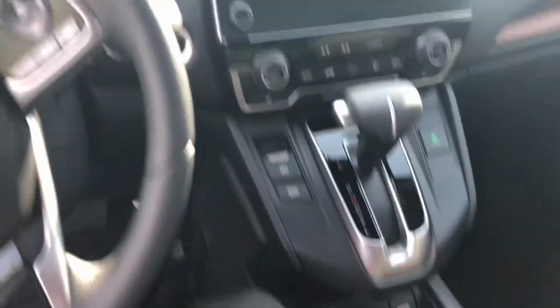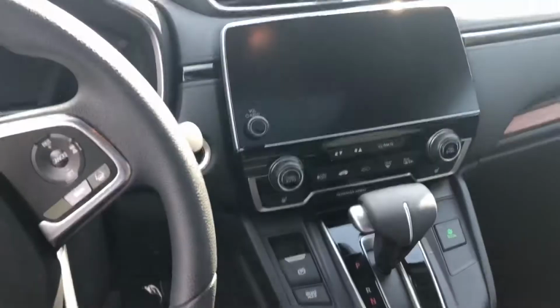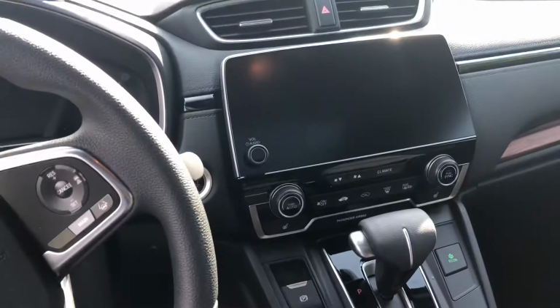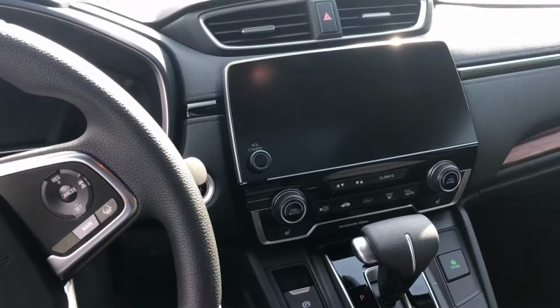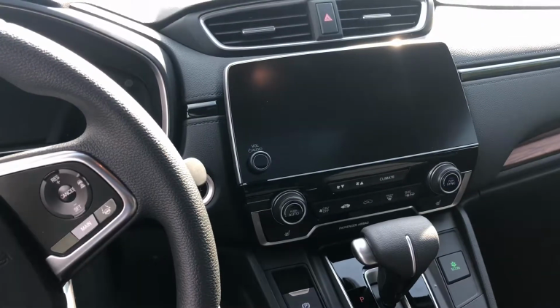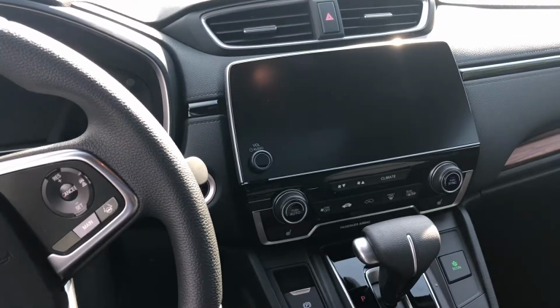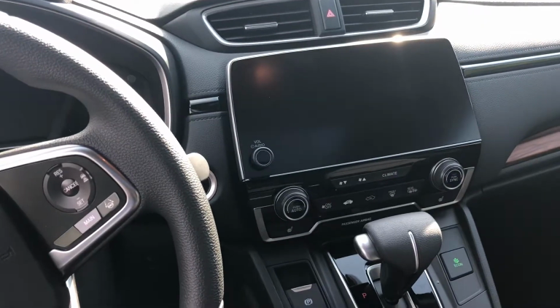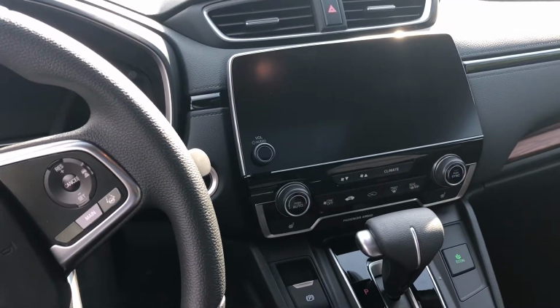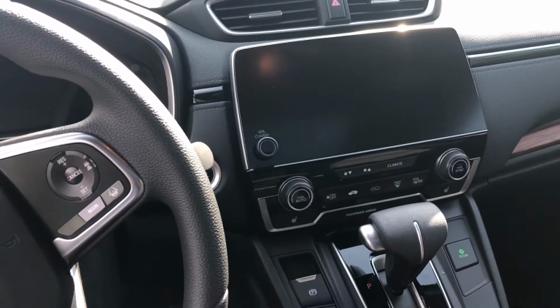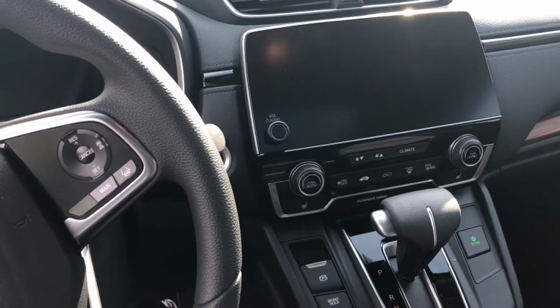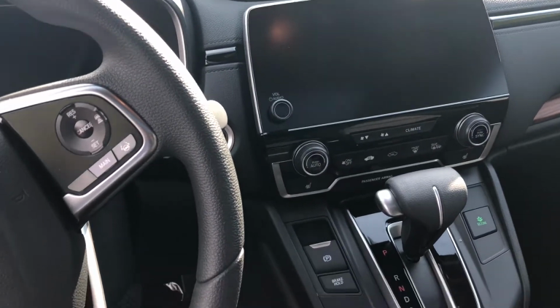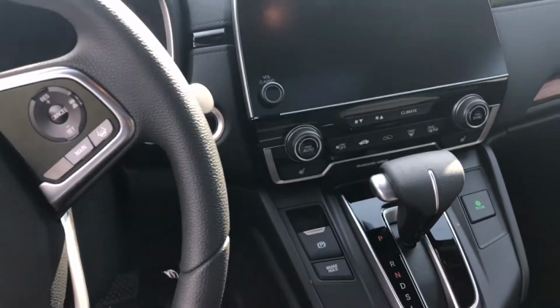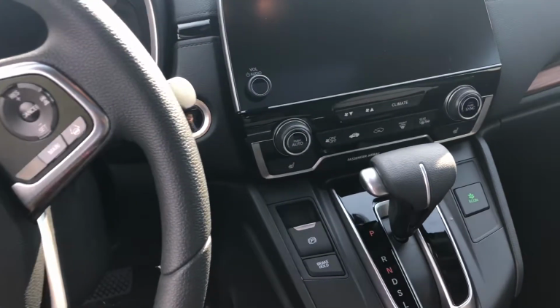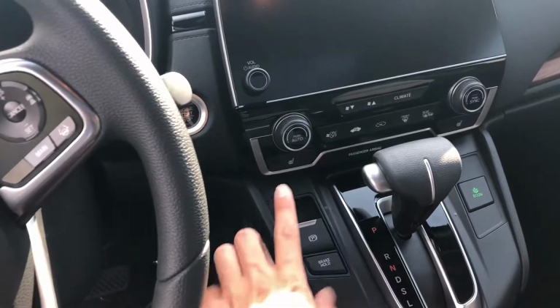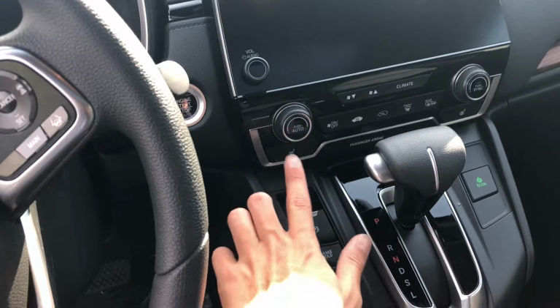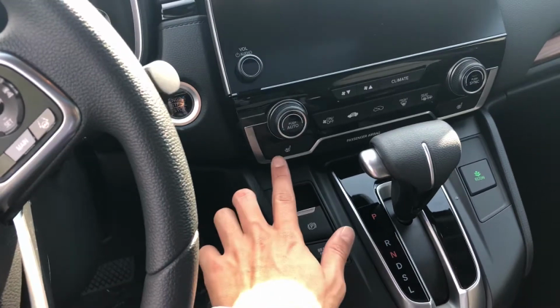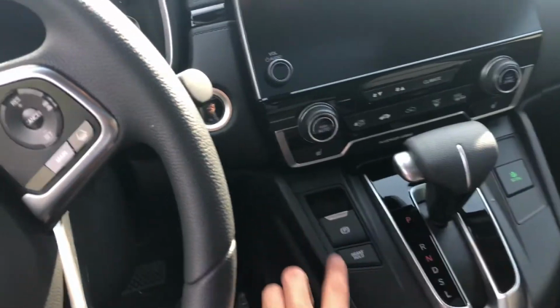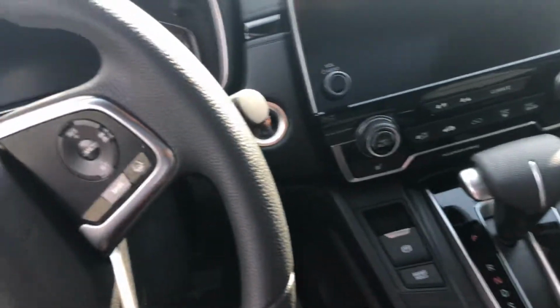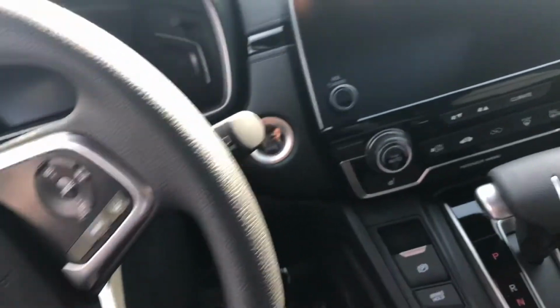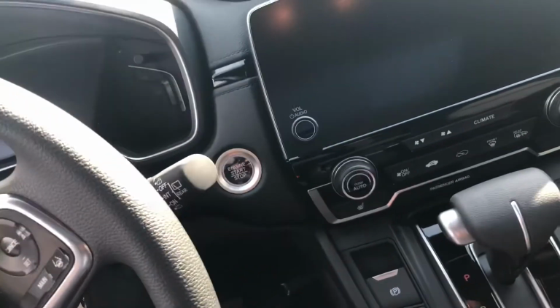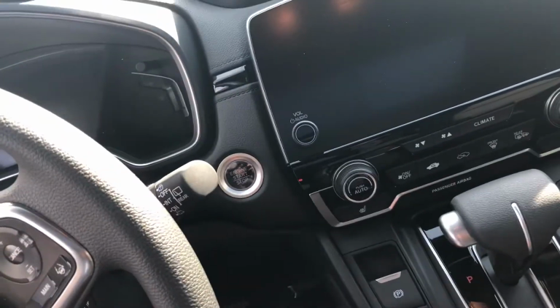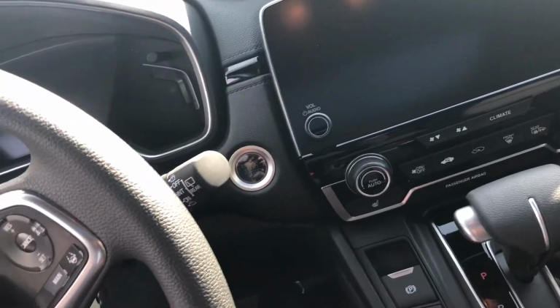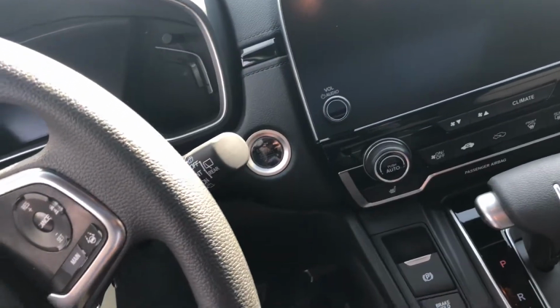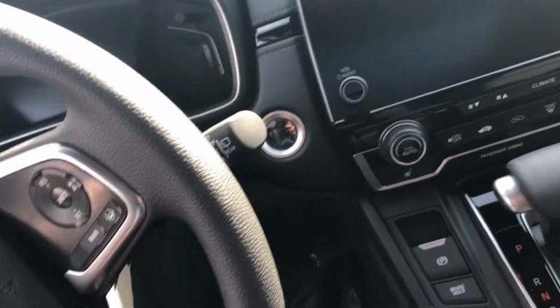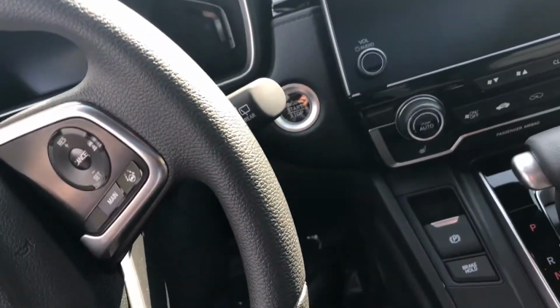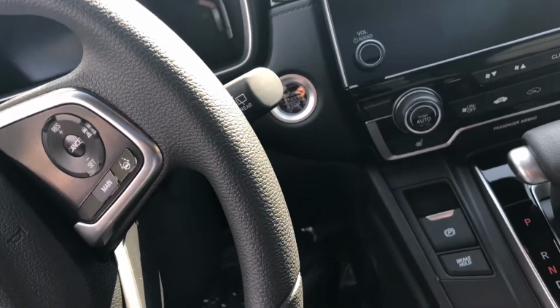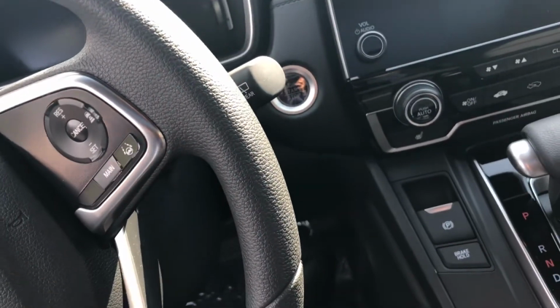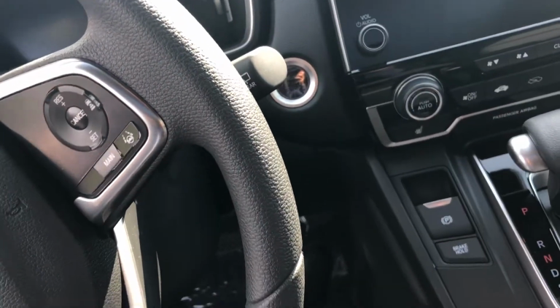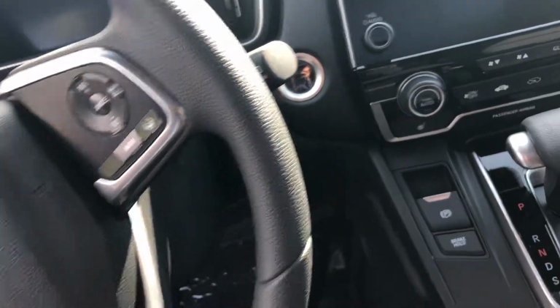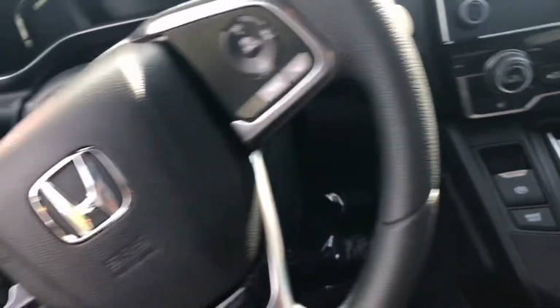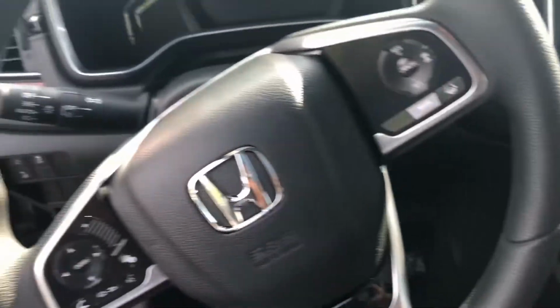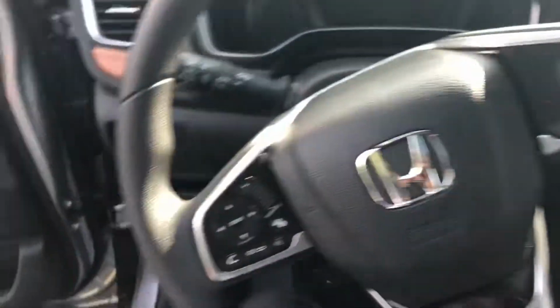You have your seven inch touch display system. You have your heated seats right here at the bottom. And your convenient push to start — you have that as well.